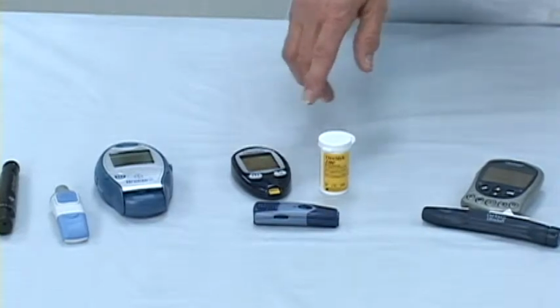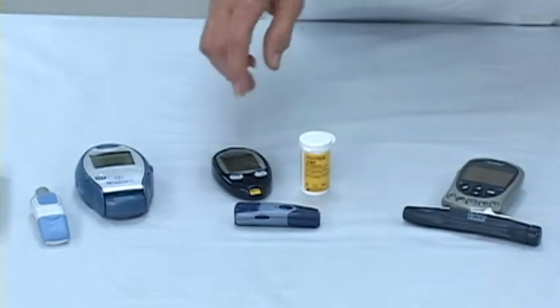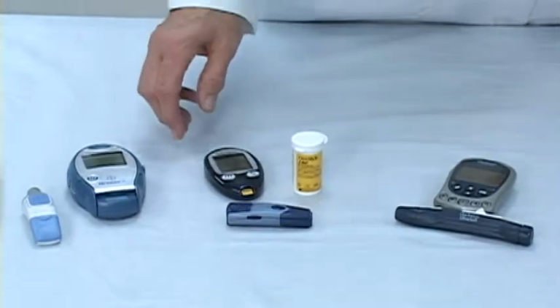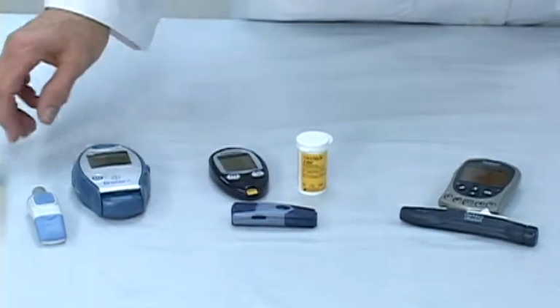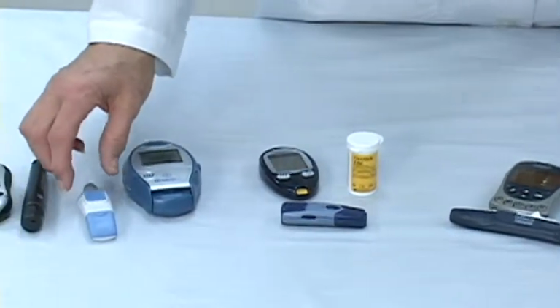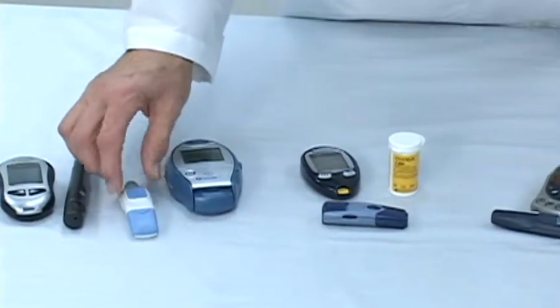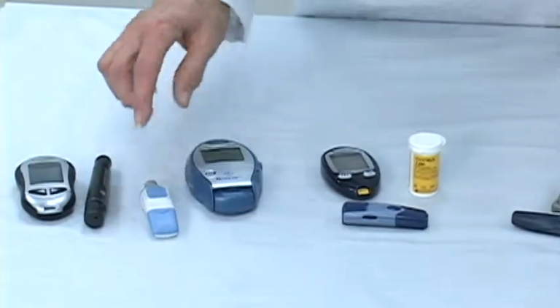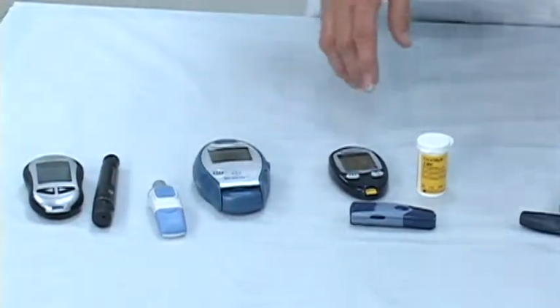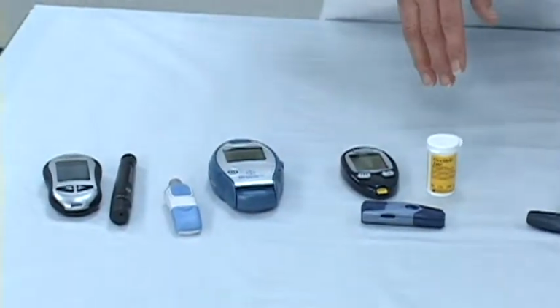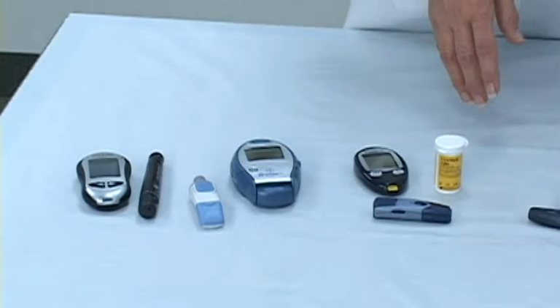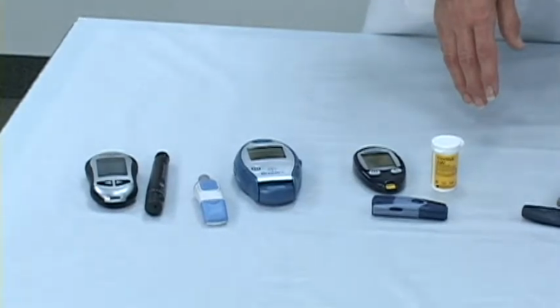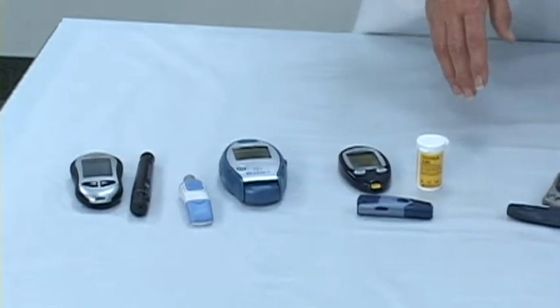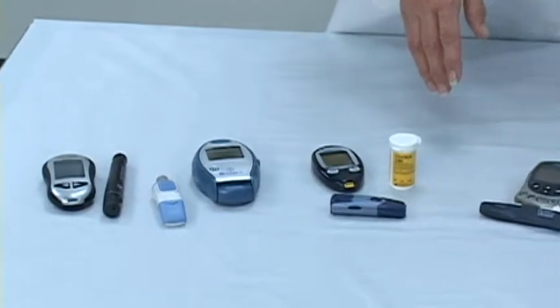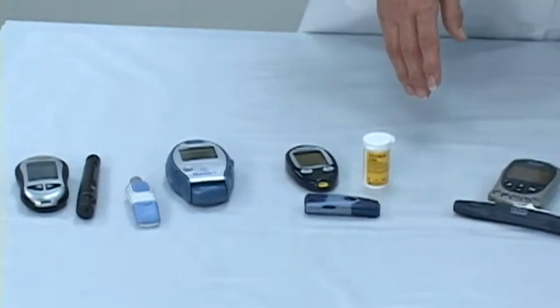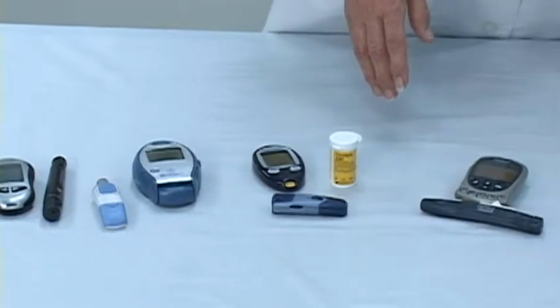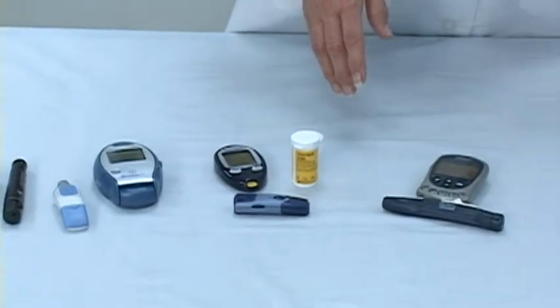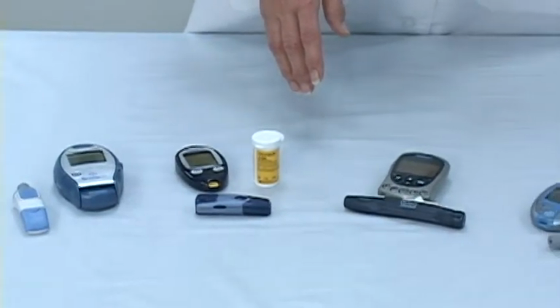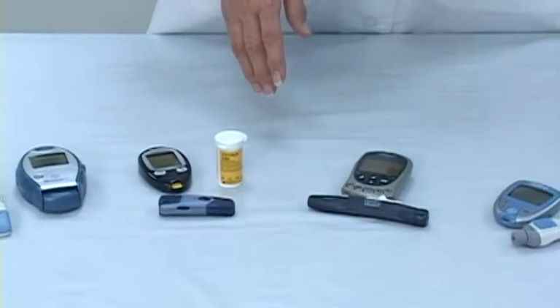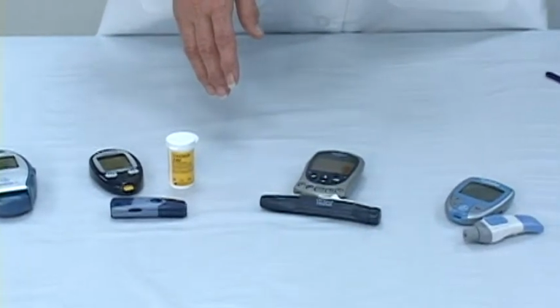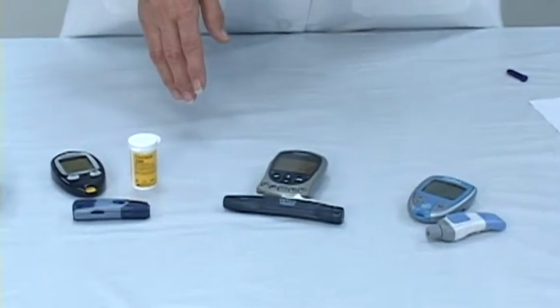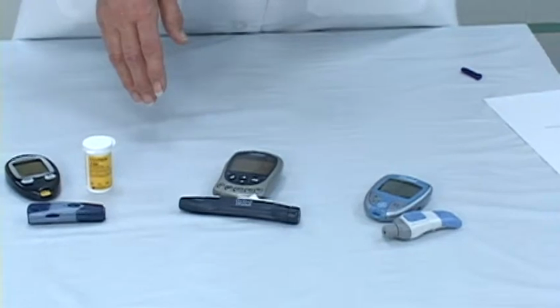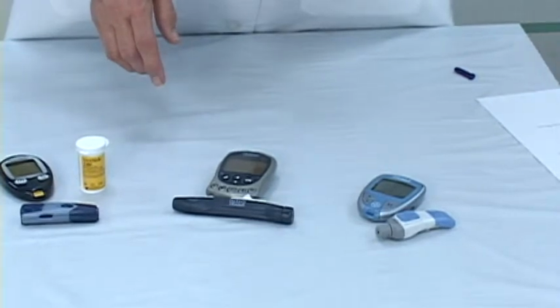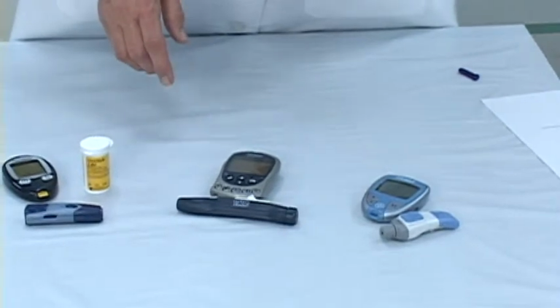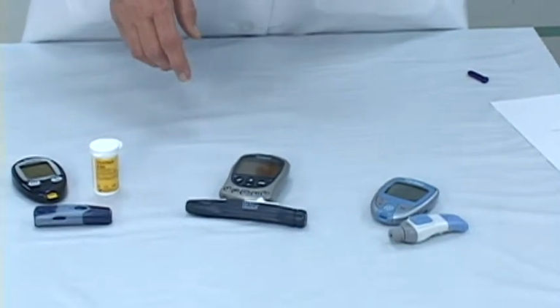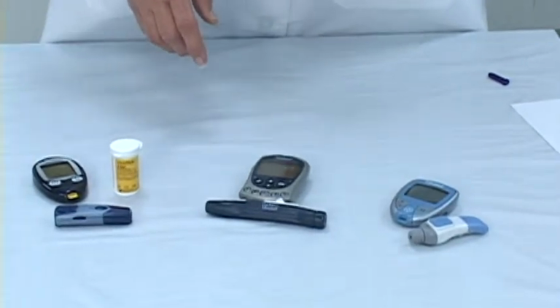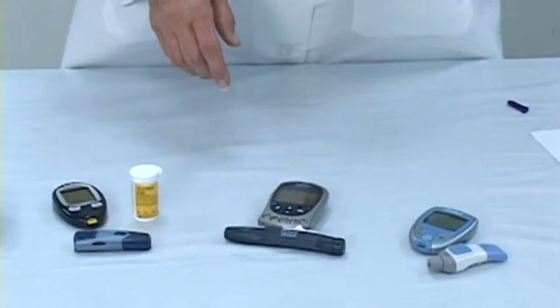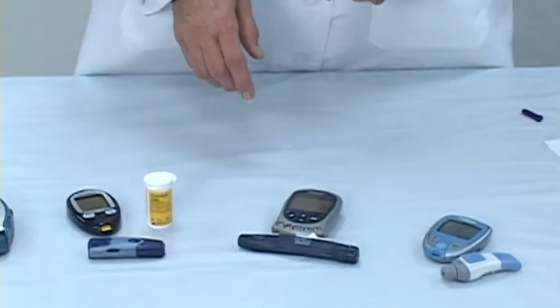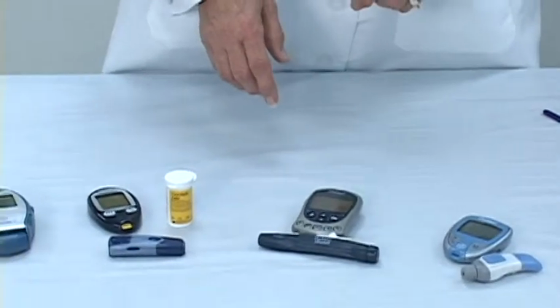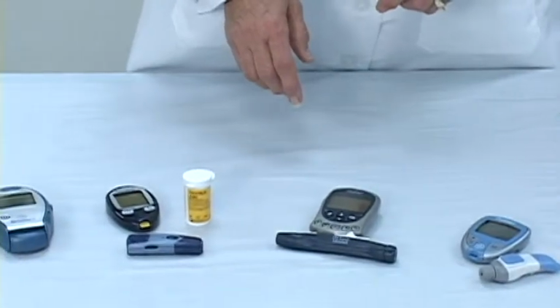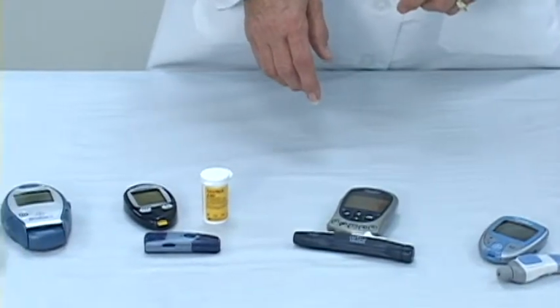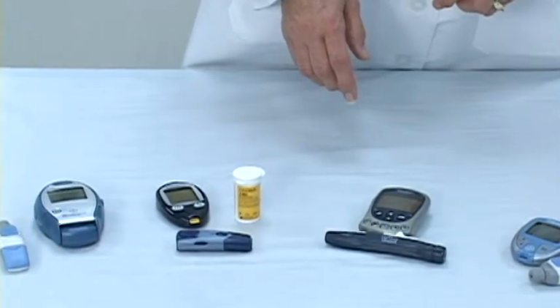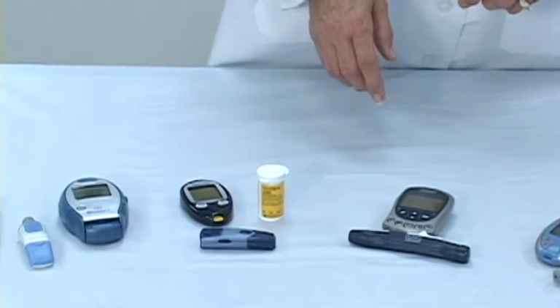All the lancet devices are adjustable so that you can change the depth of your poking device. So if your blood droplet is too large, you can go to a smaller depth, and if your blood sugar droplet is too small, you can go to a deeper depth.